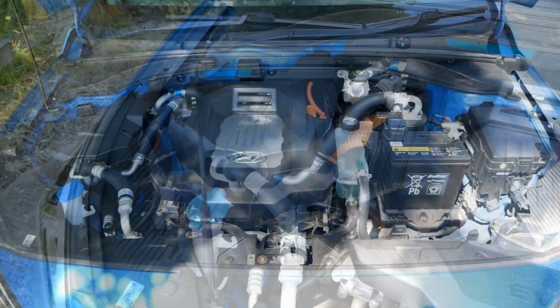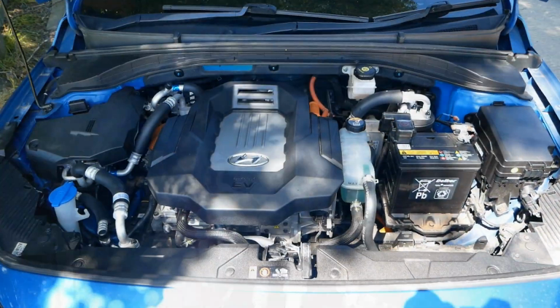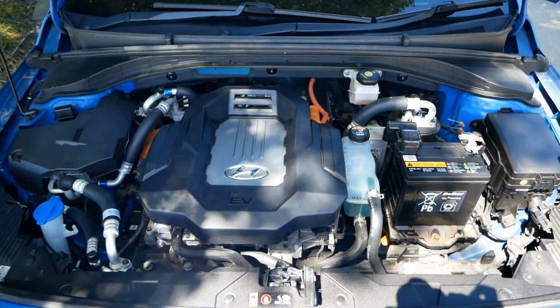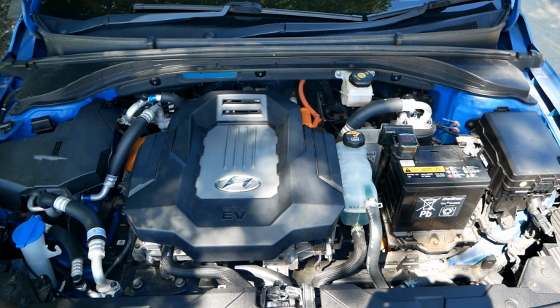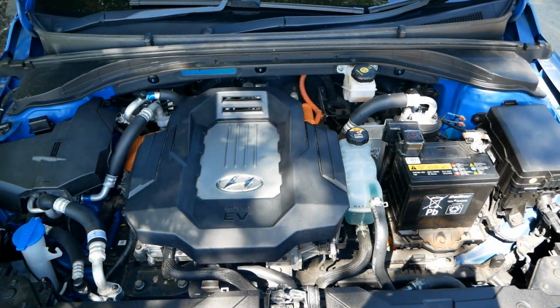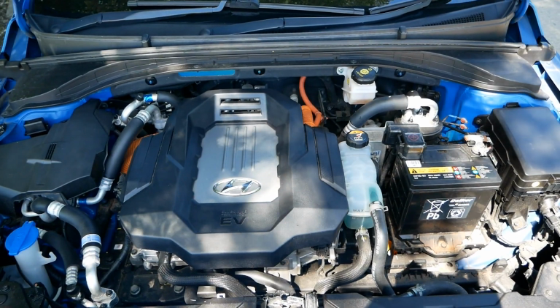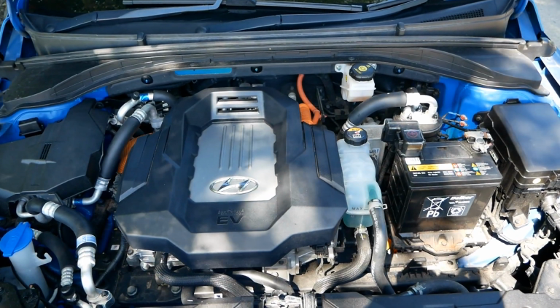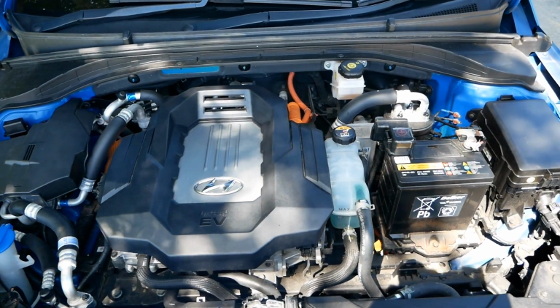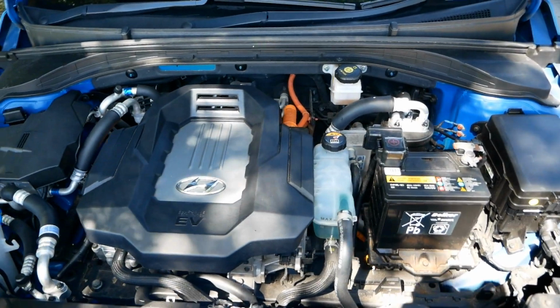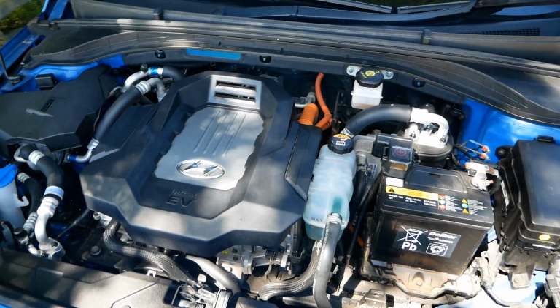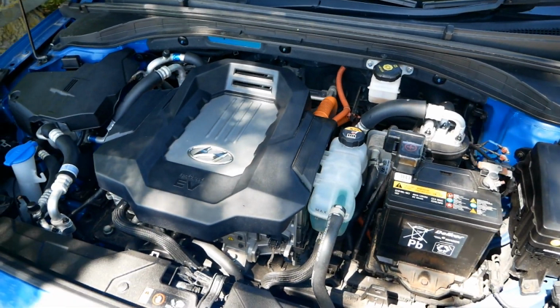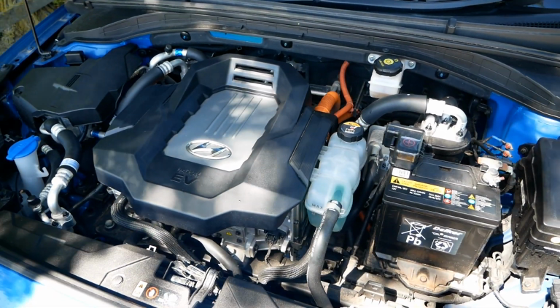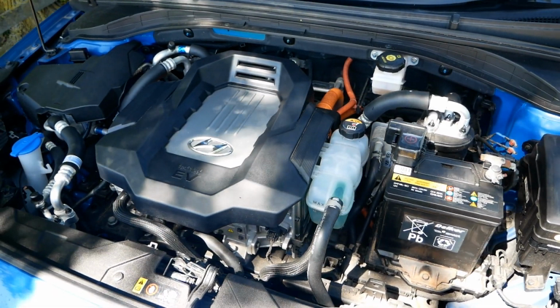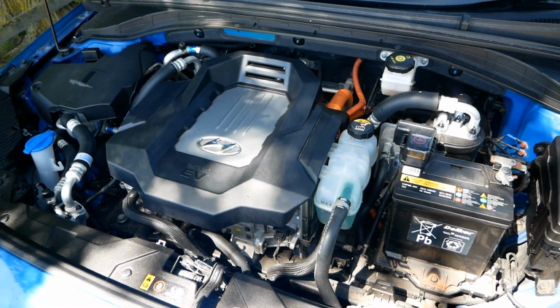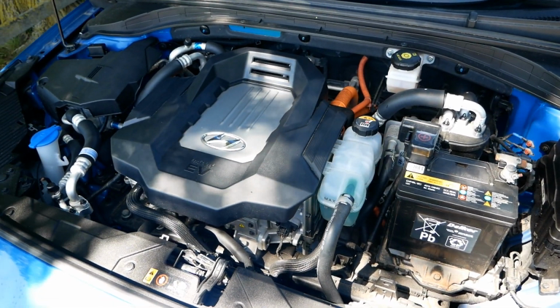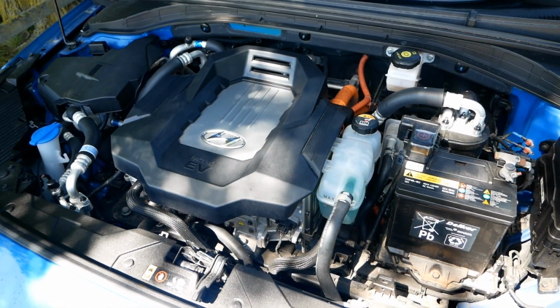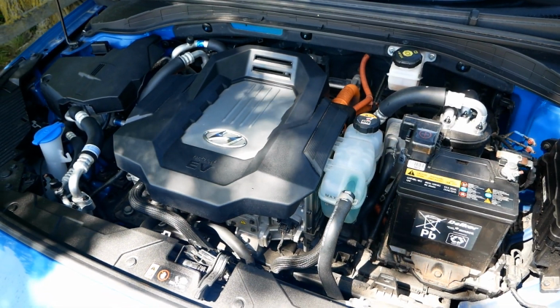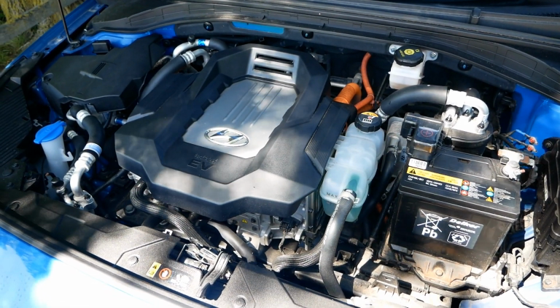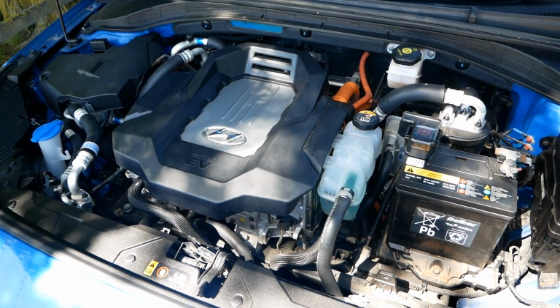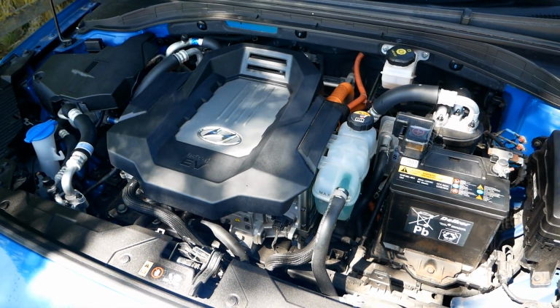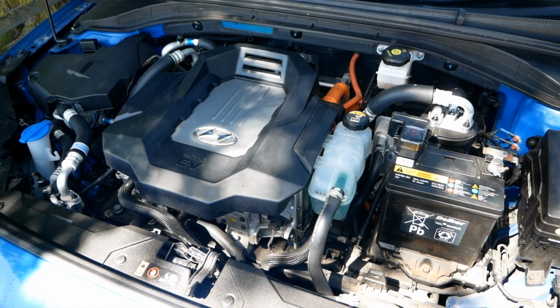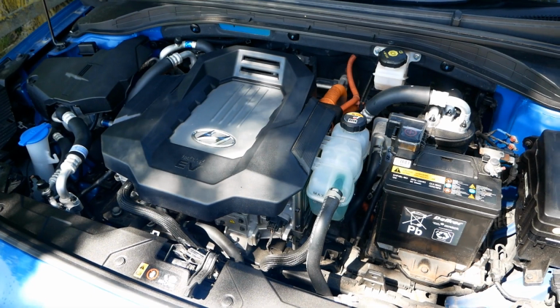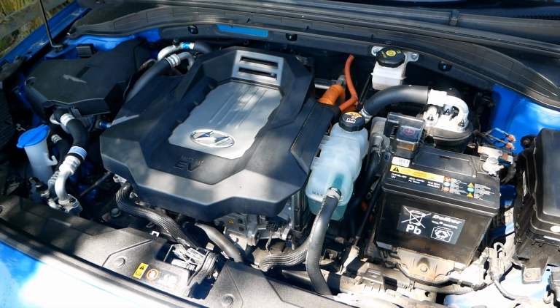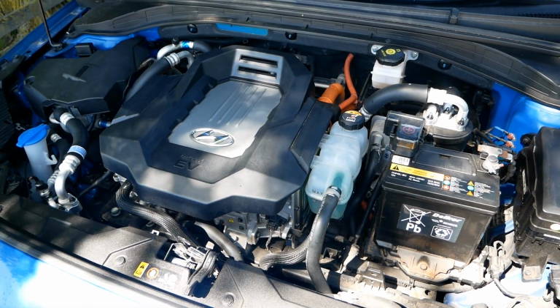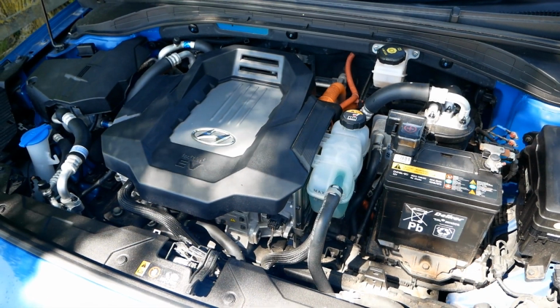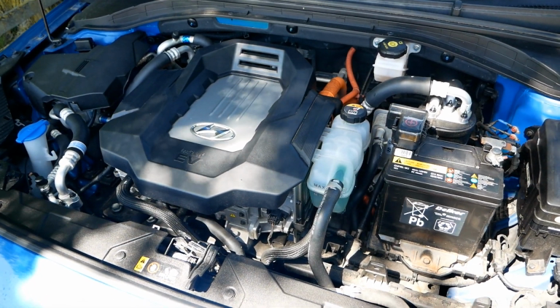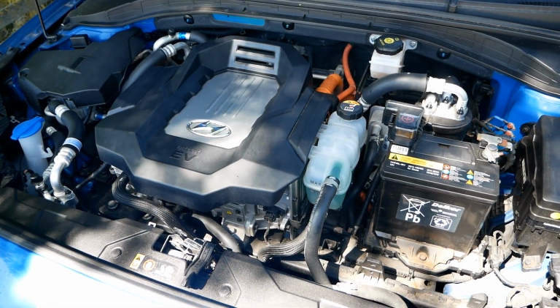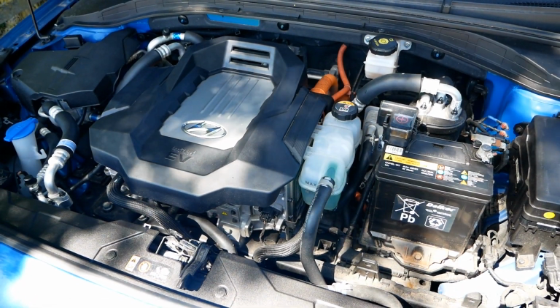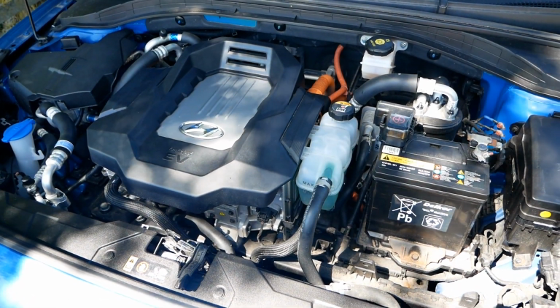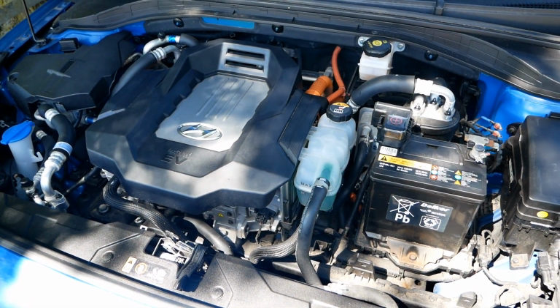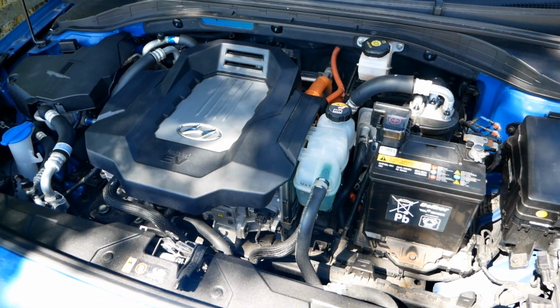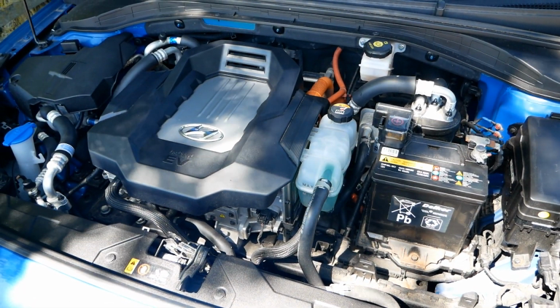Looking underneath, it looks remarkably like a petrol or diesel engine. If you didn't know what you were looking at, you would think this was a normal ICE vehicle.